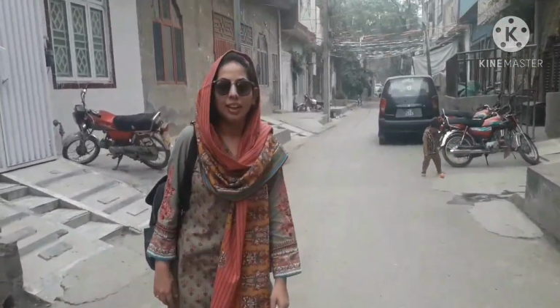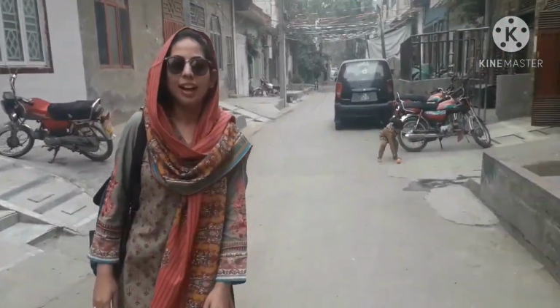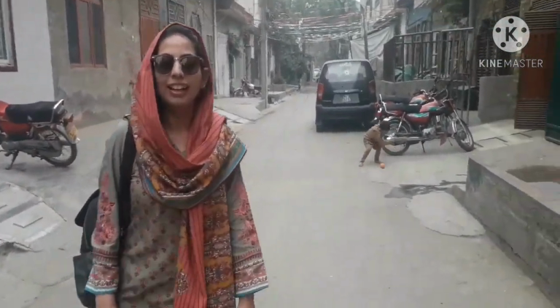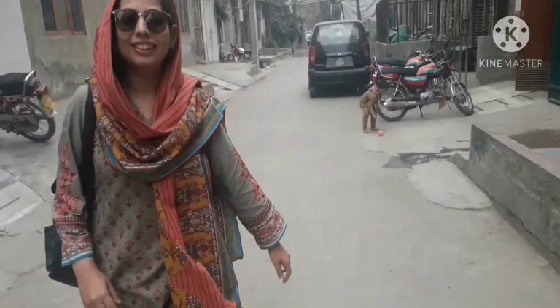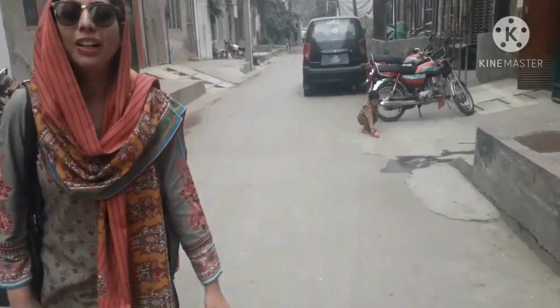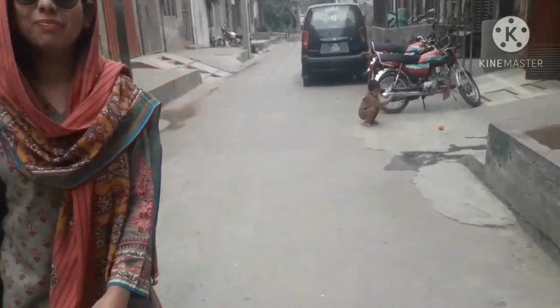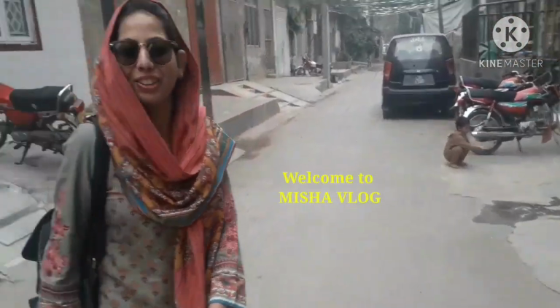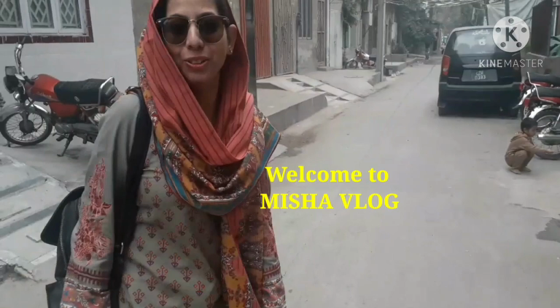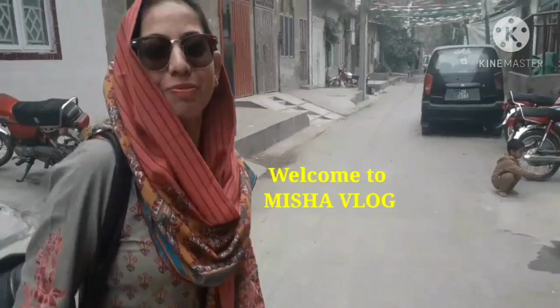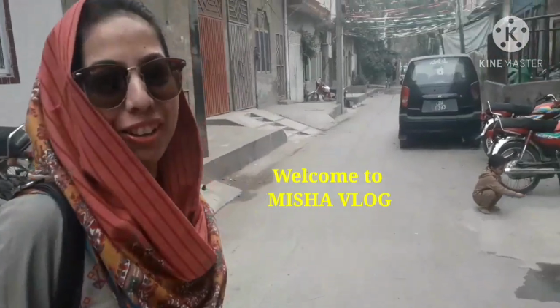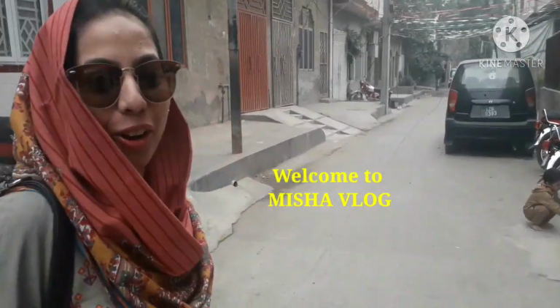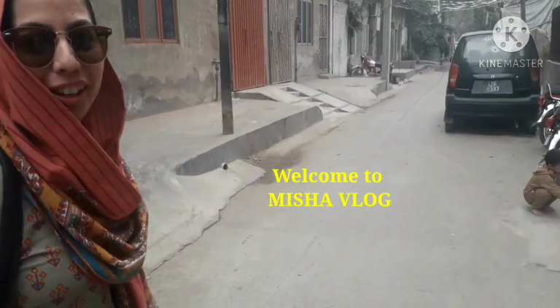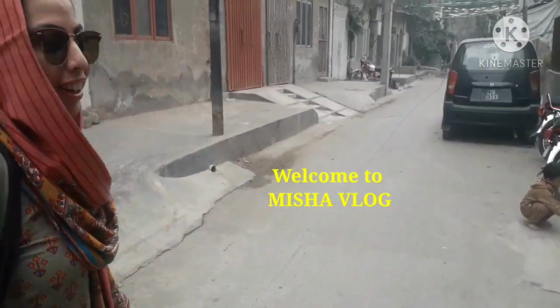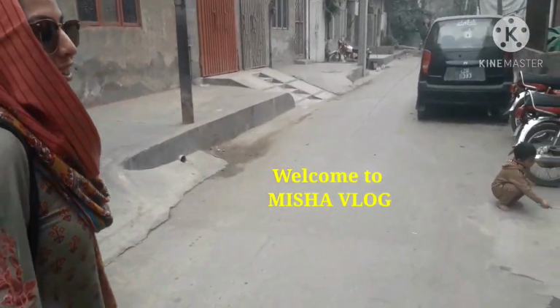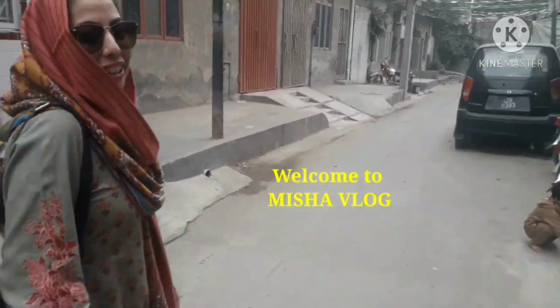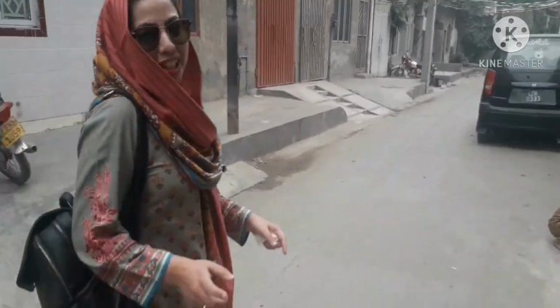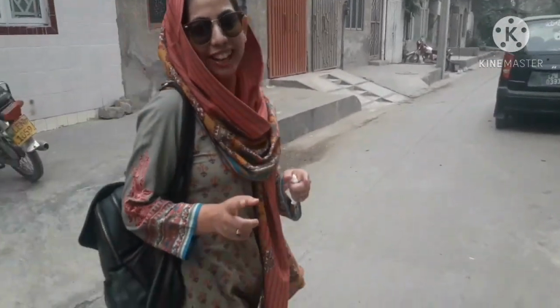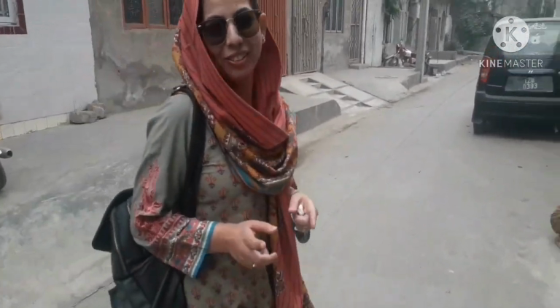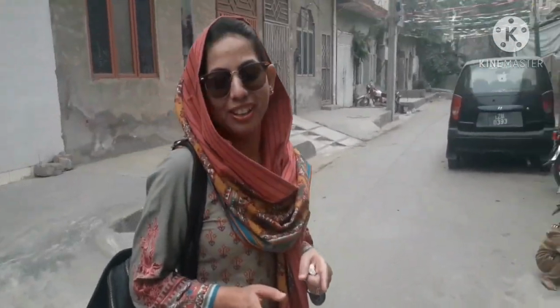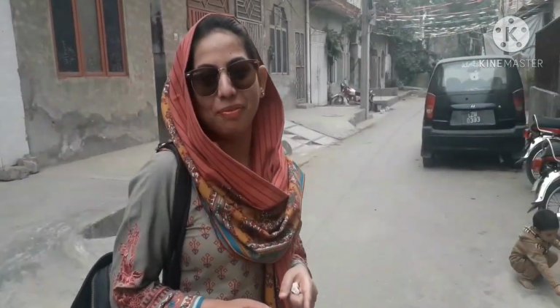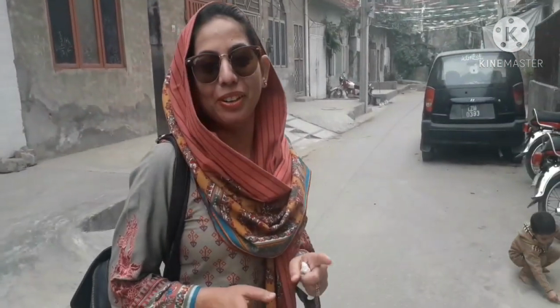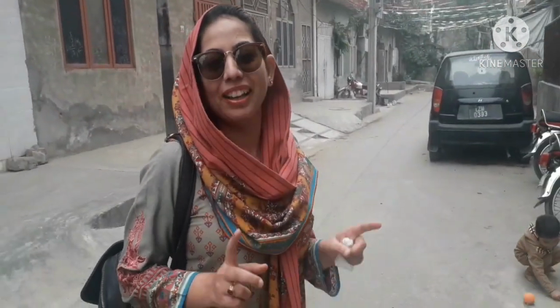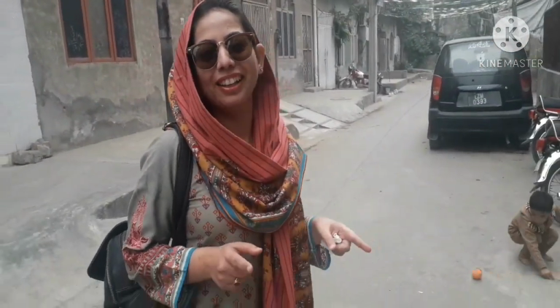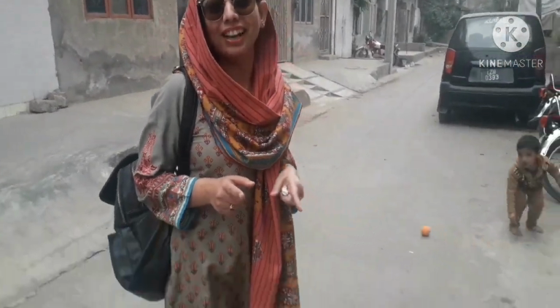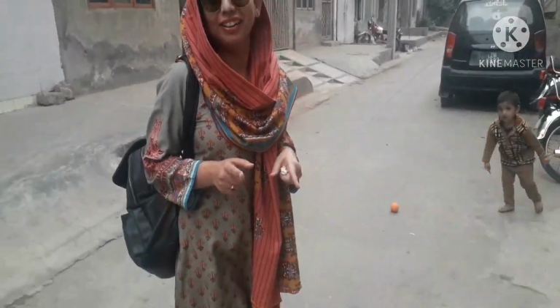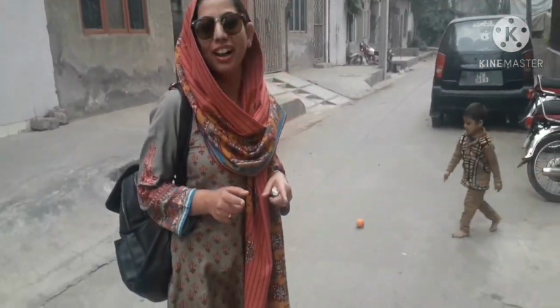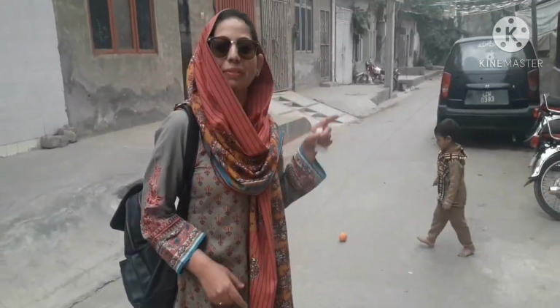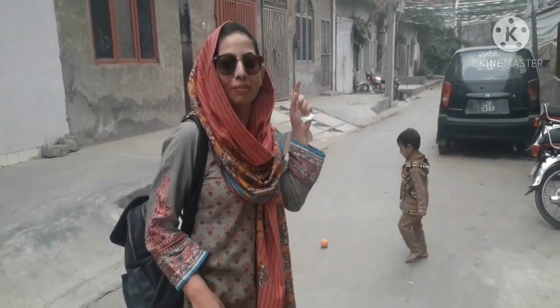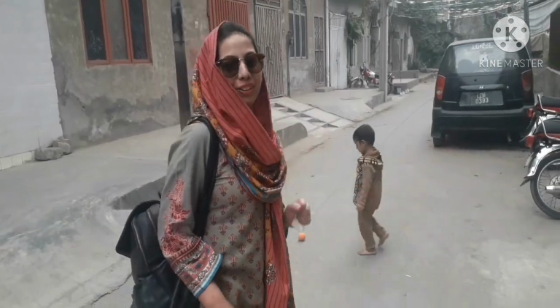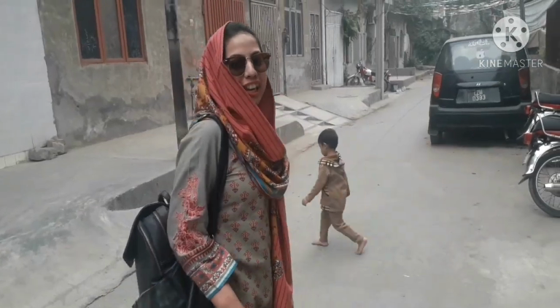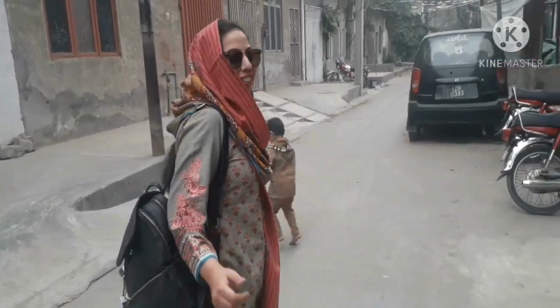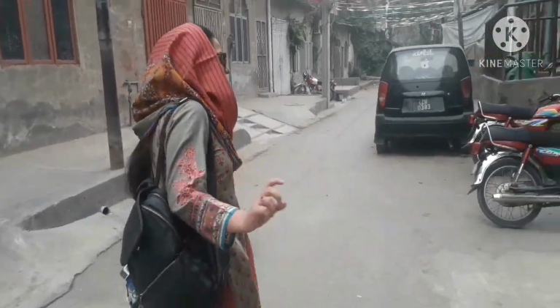Hi guys! Welcome back to Misha Vlog. Today we are going to go to Bari and Mahit's house. Let's see.